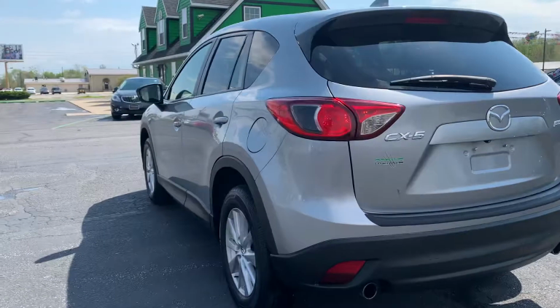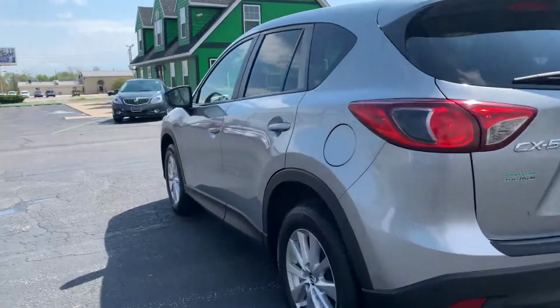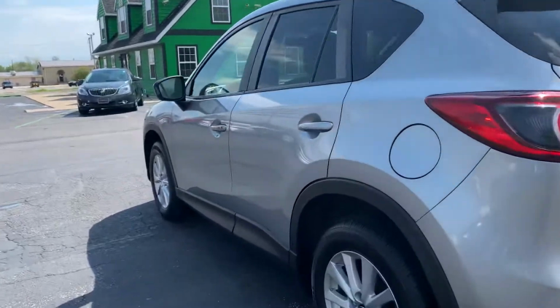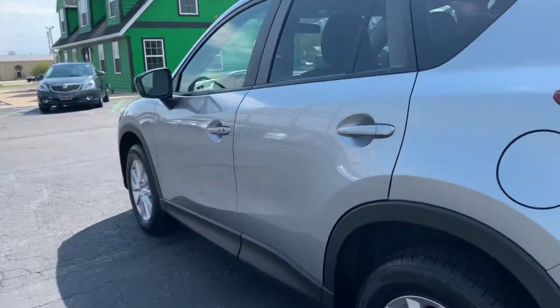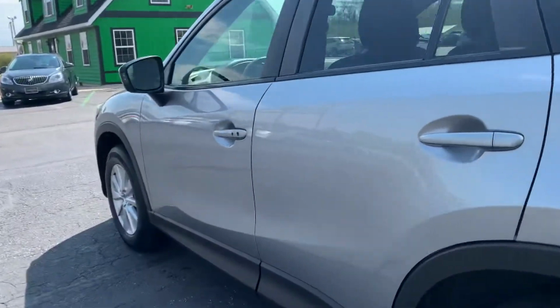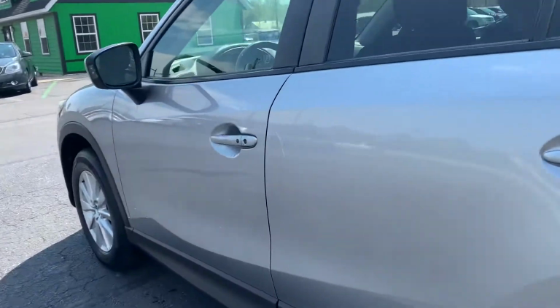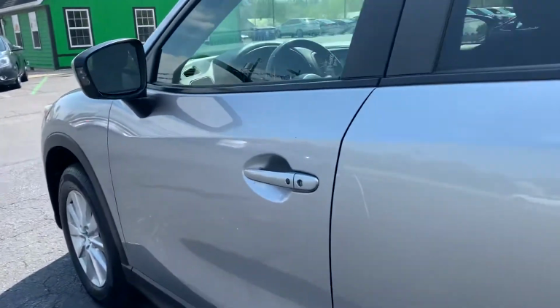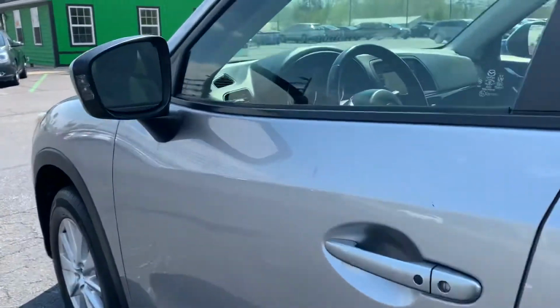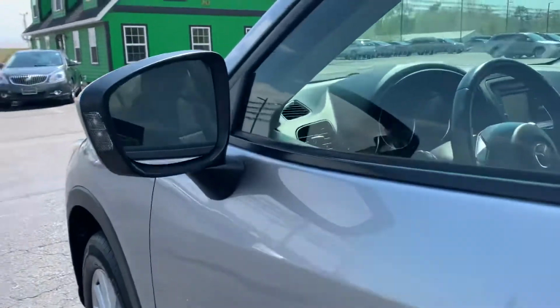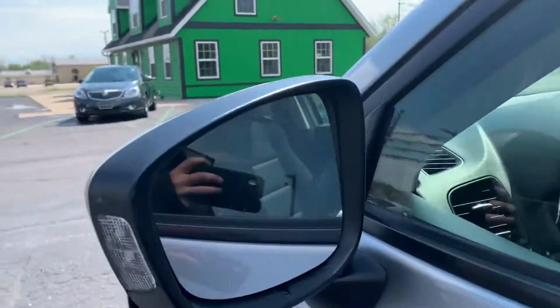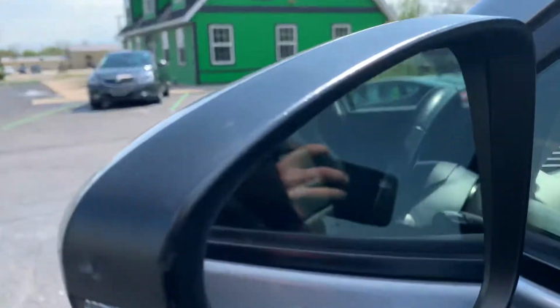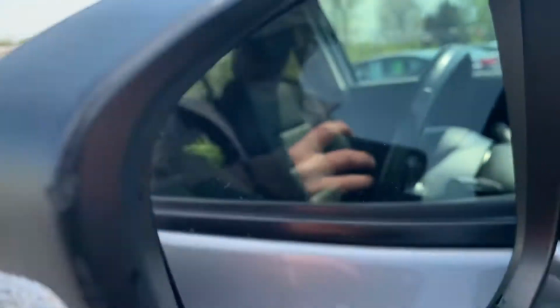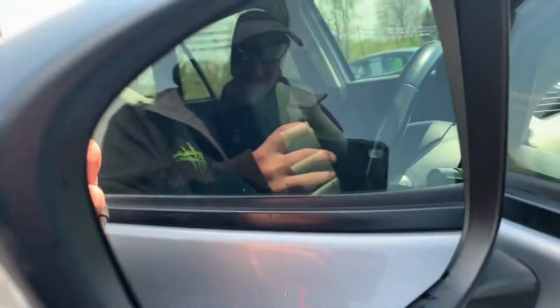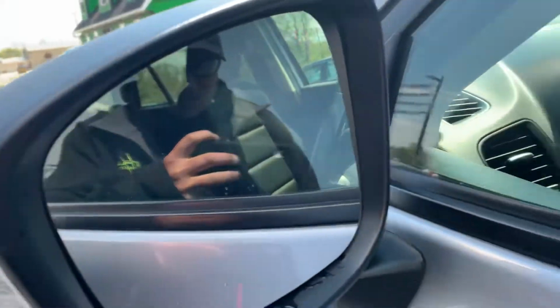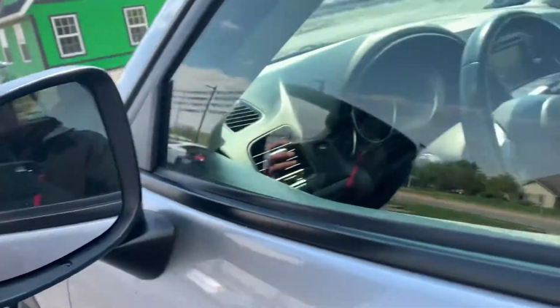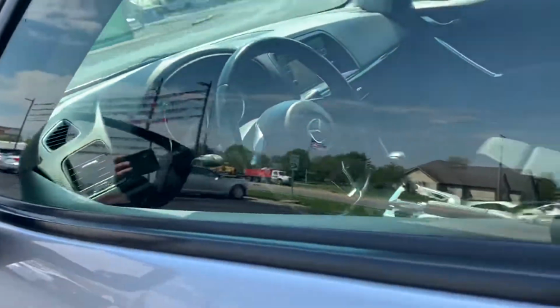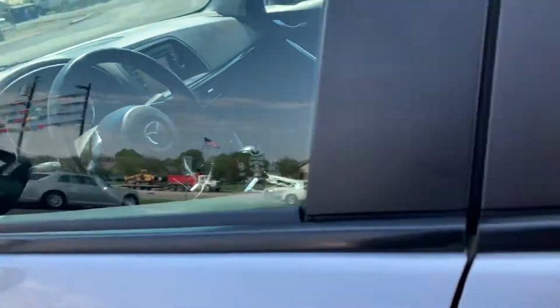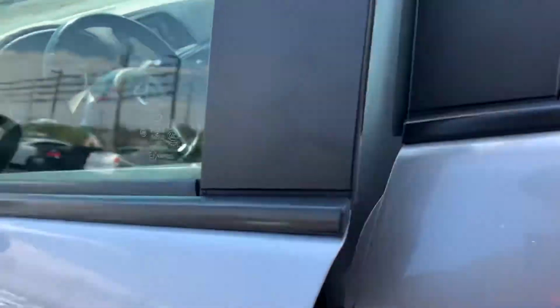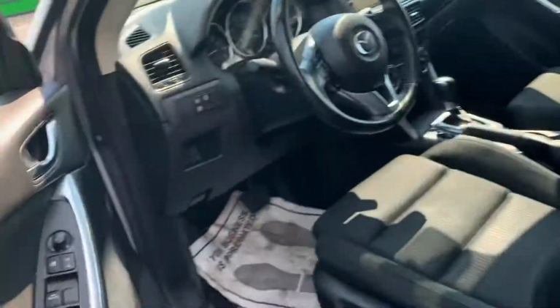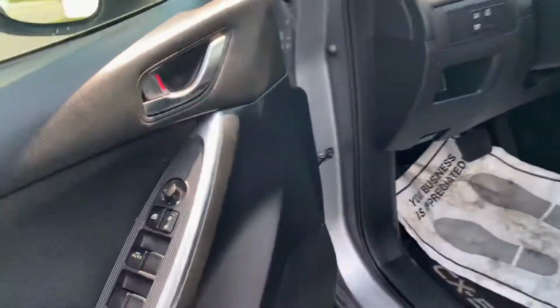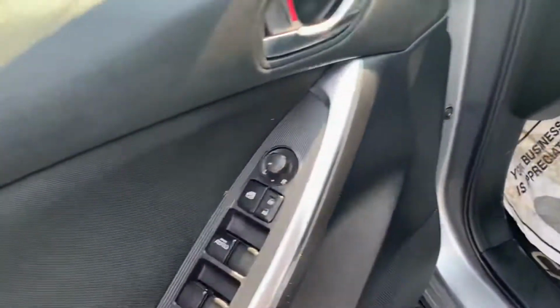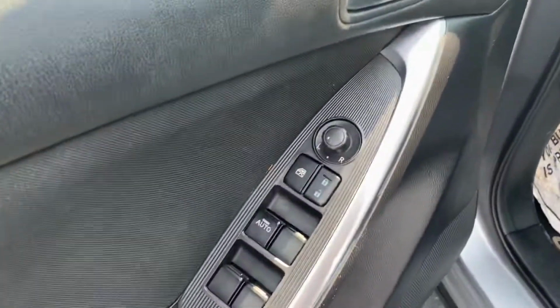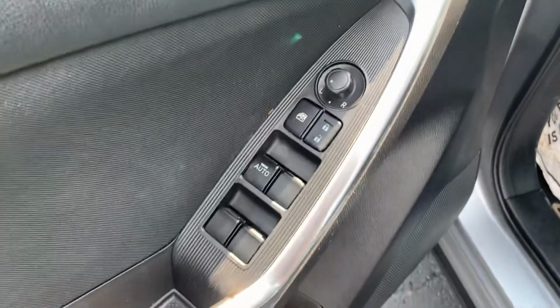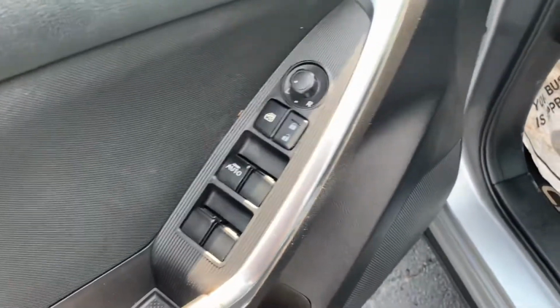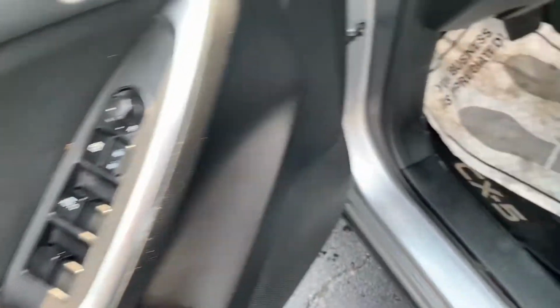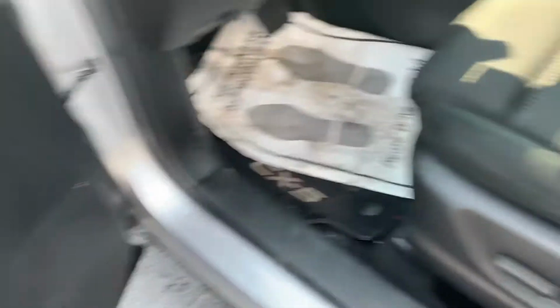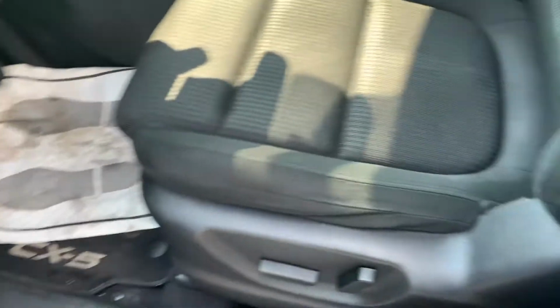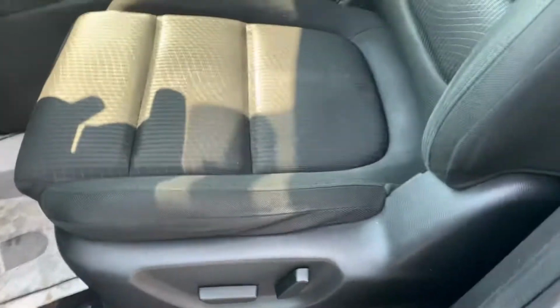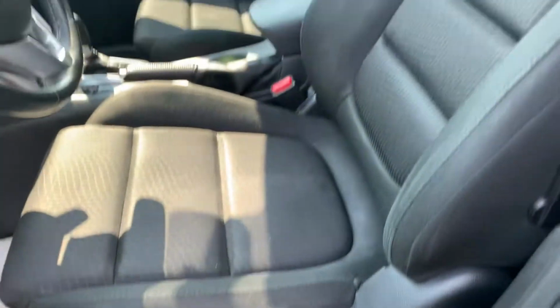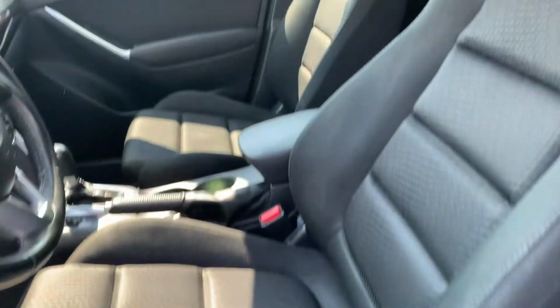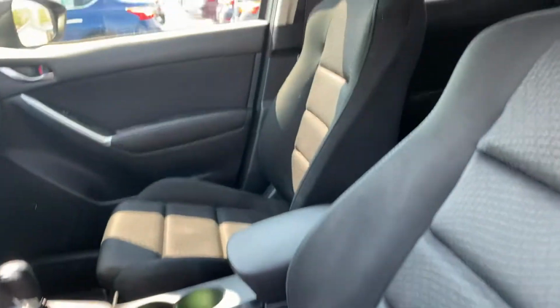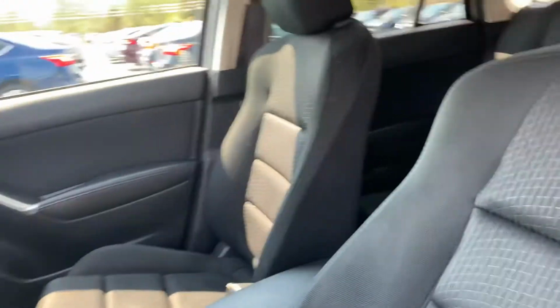Going inside, we've got keyless entry. It's got the side blind zone monitoring system in the mirrors — alerts you when someone's in your blind spot. Power windows, locks, and mirrors. Power driver seat with cloth interior.